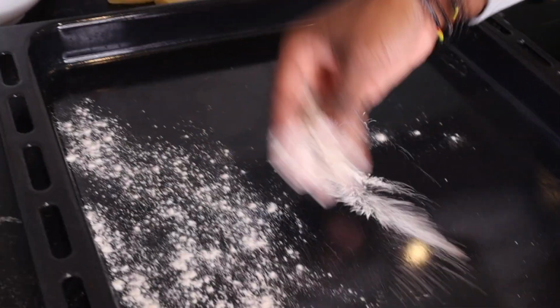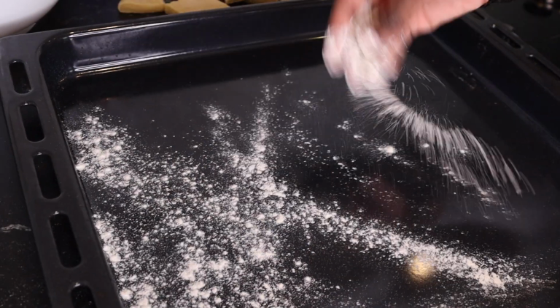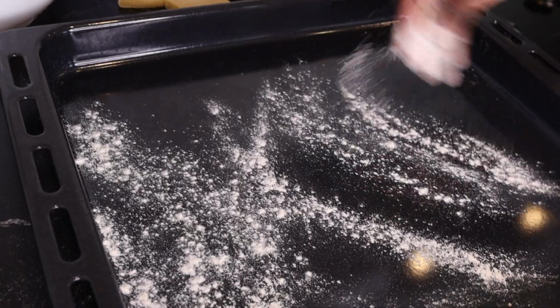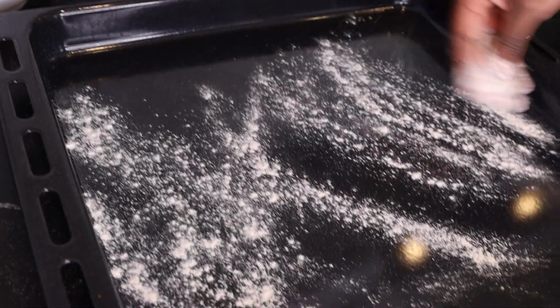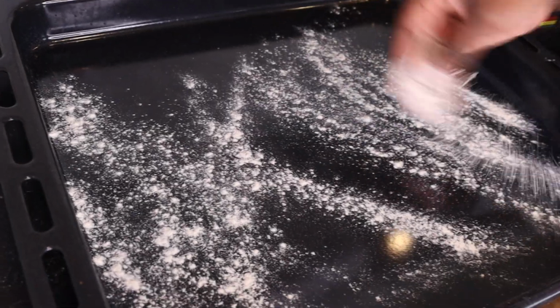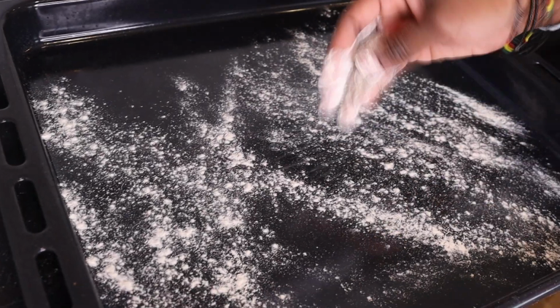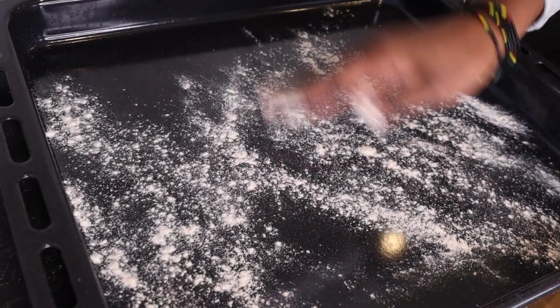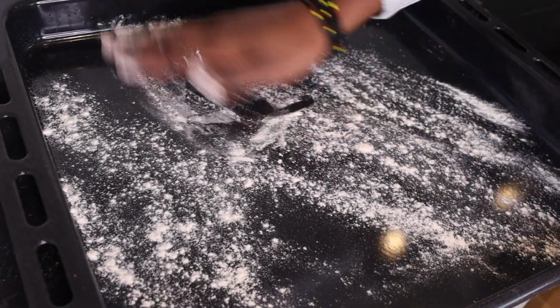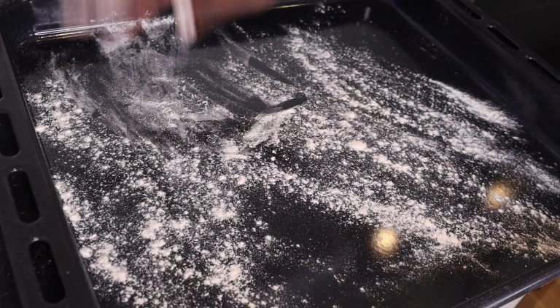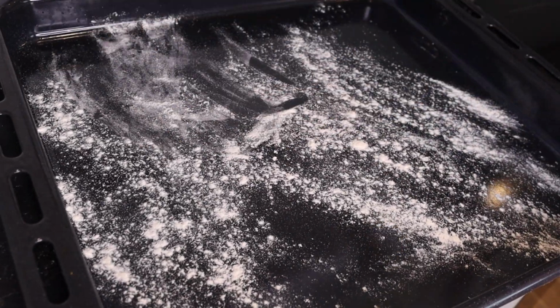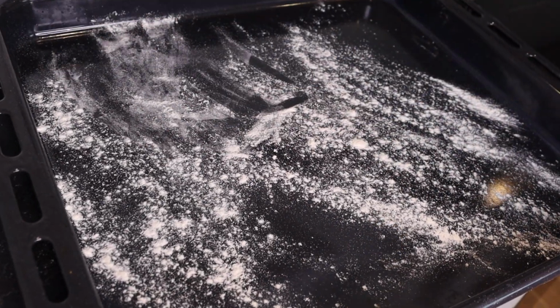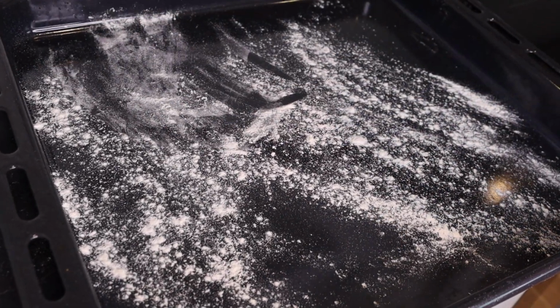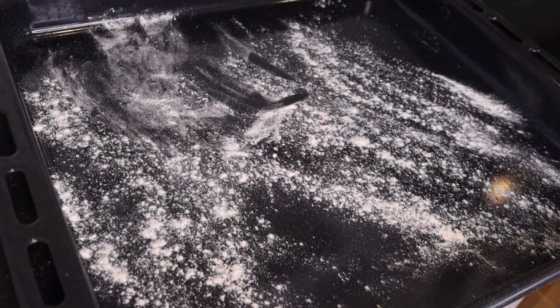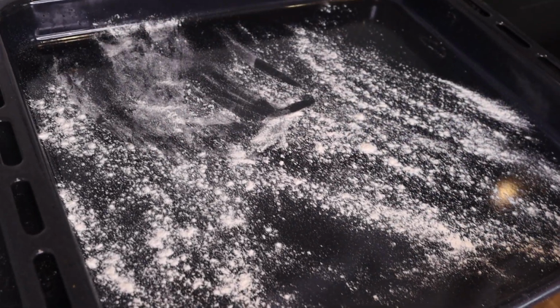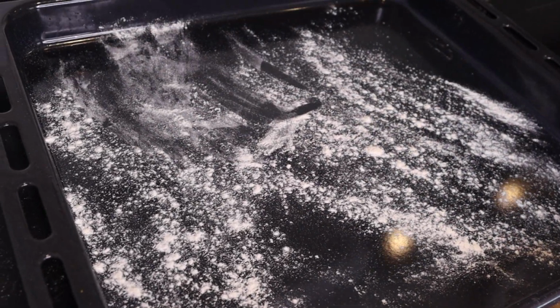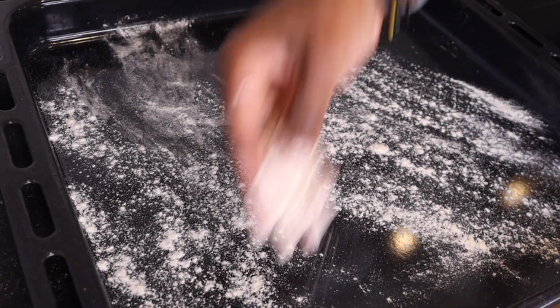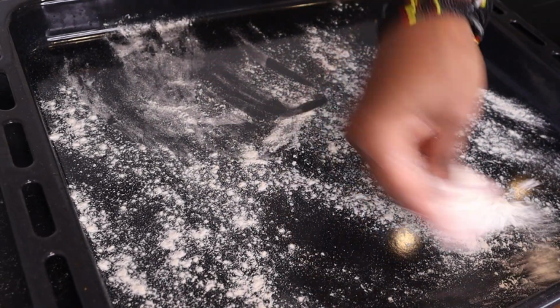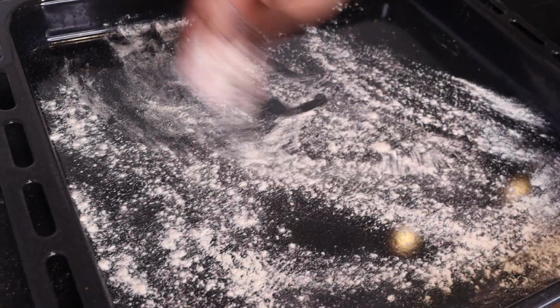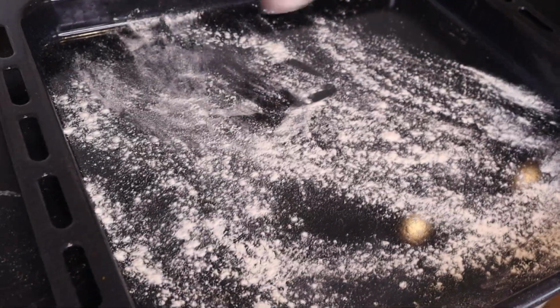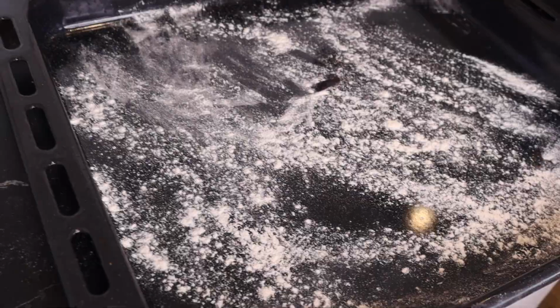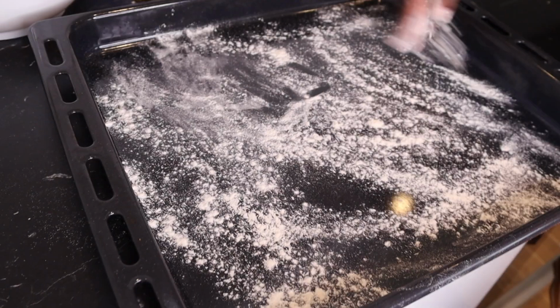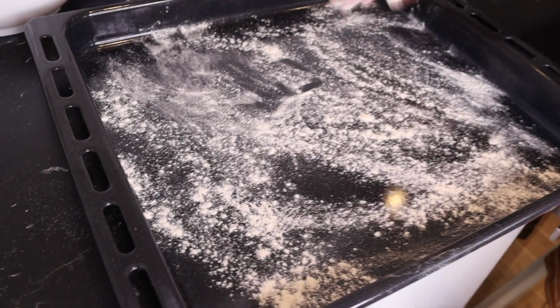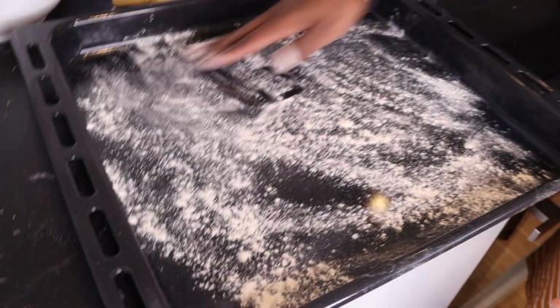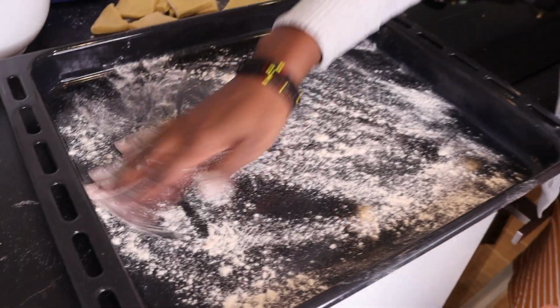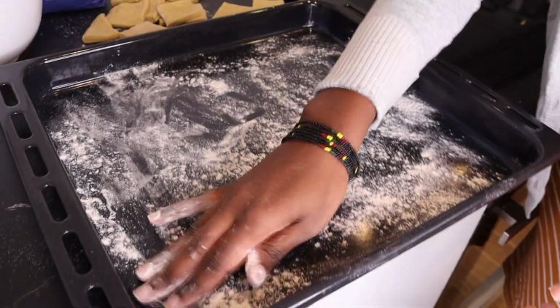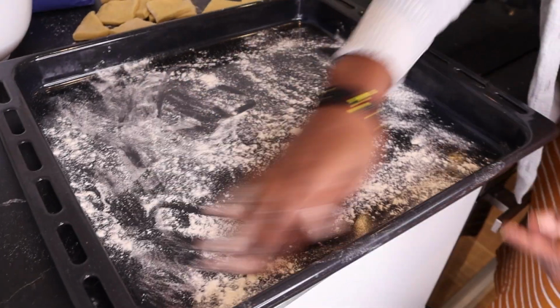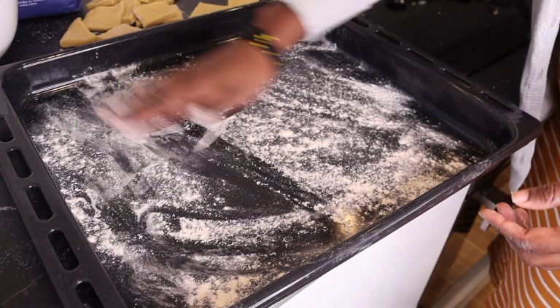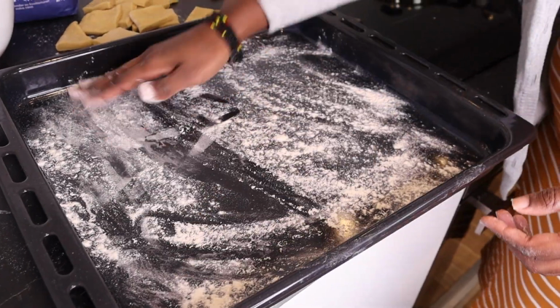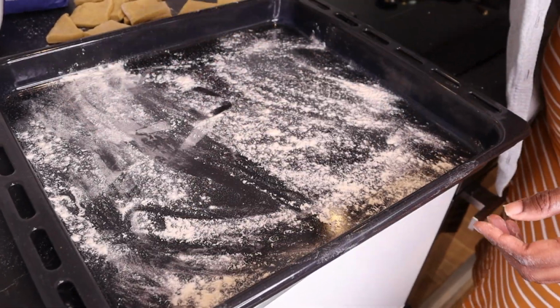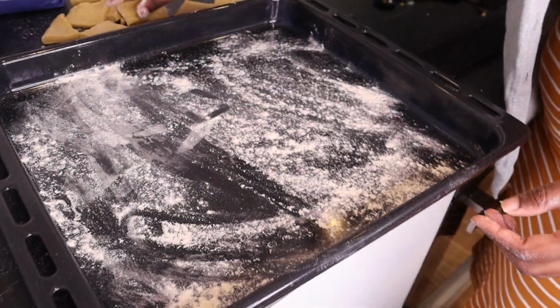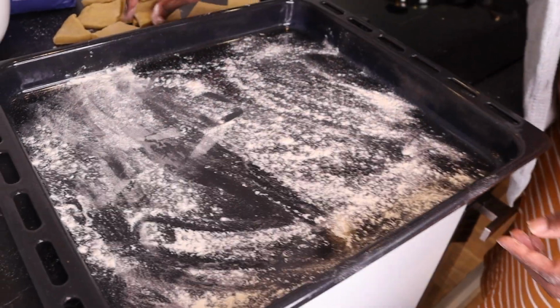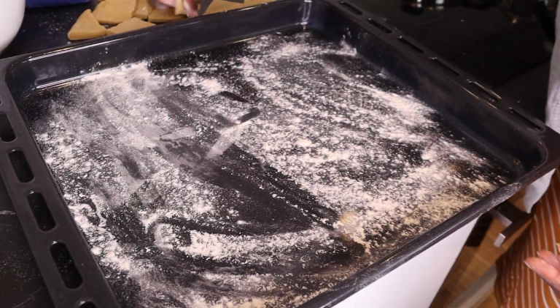I'm going to let the mandazi rest on this tray. I don't want them to stick, so that's why I'm putting flour on the tray.